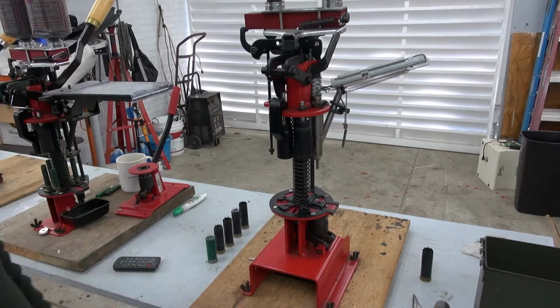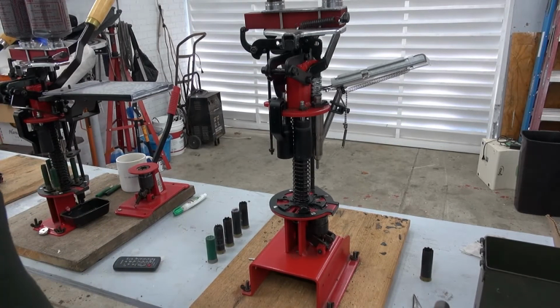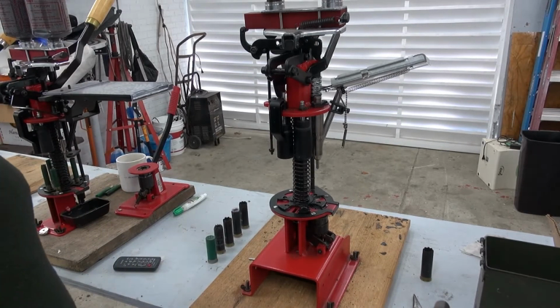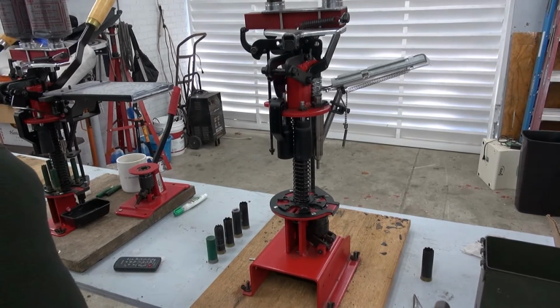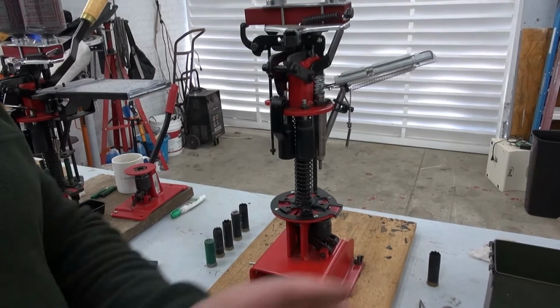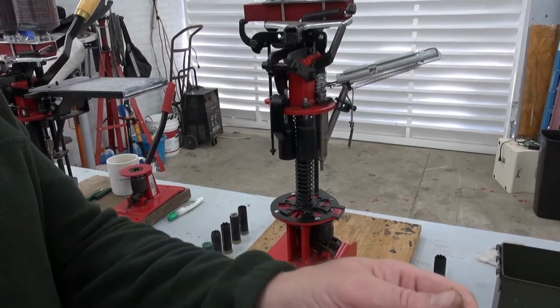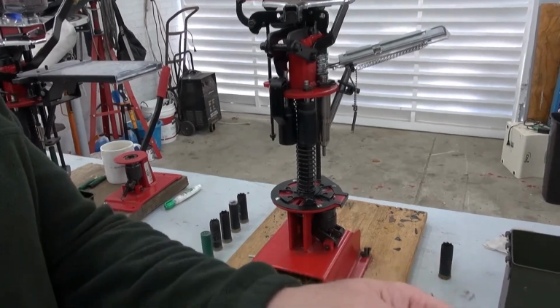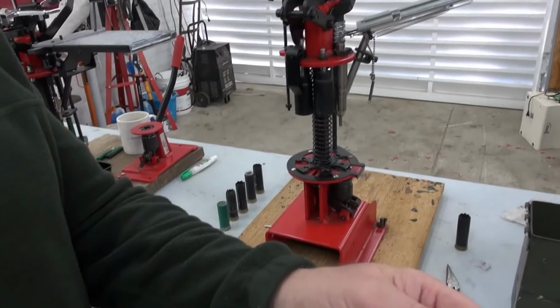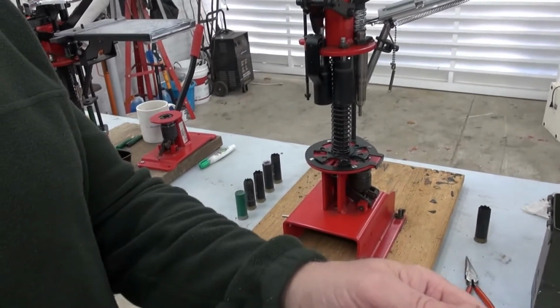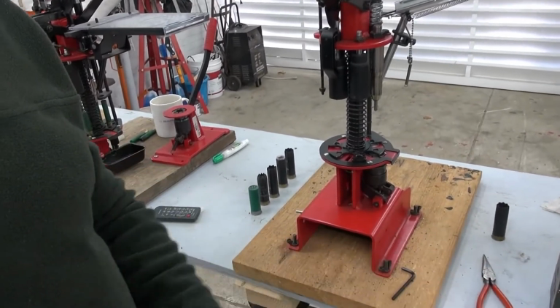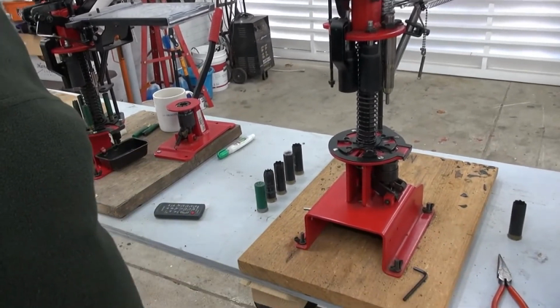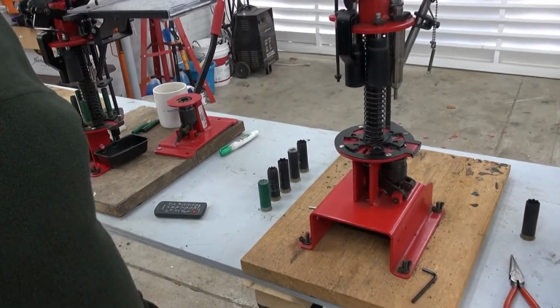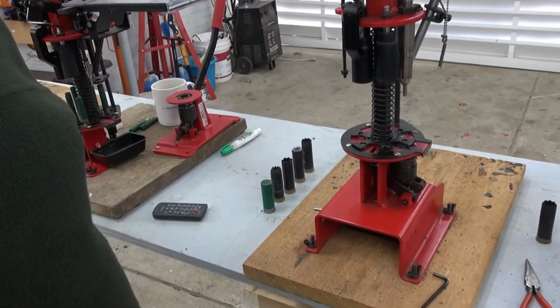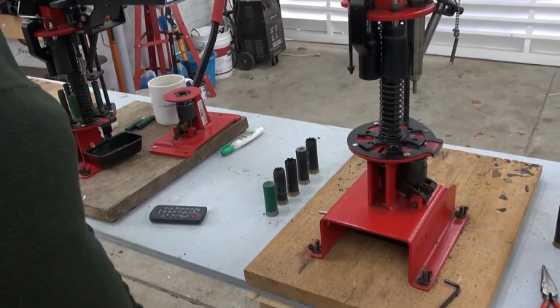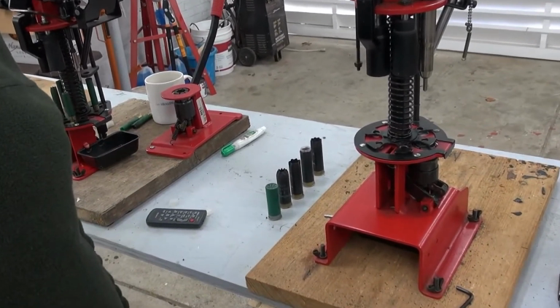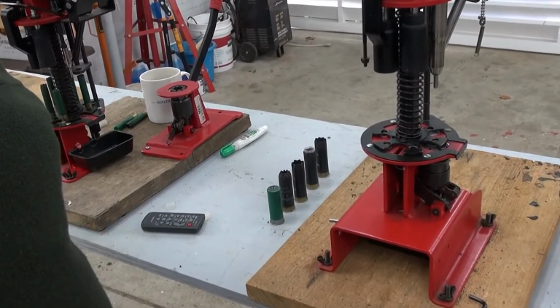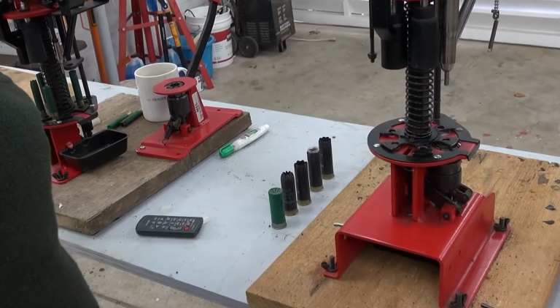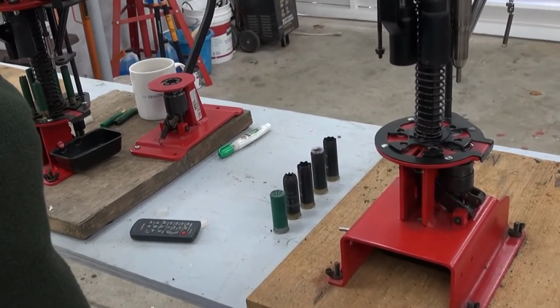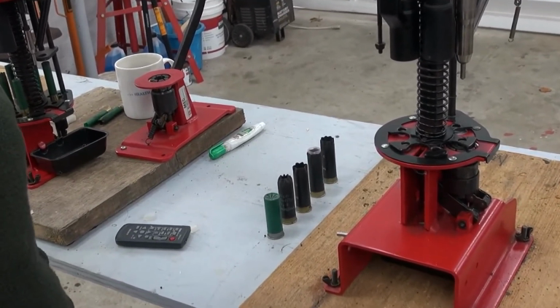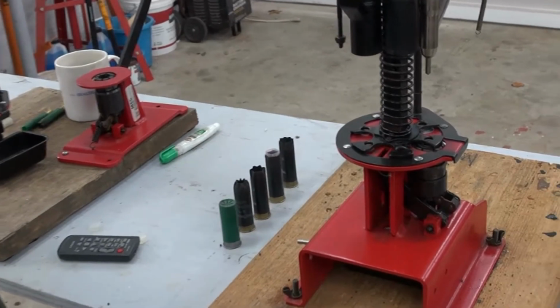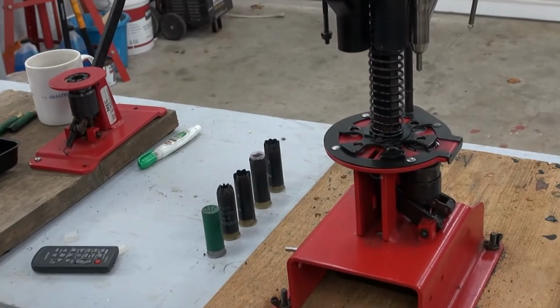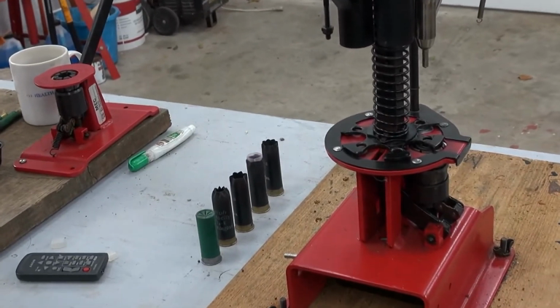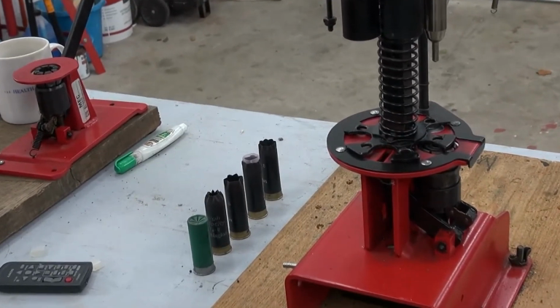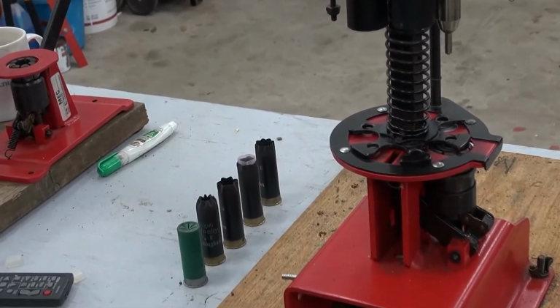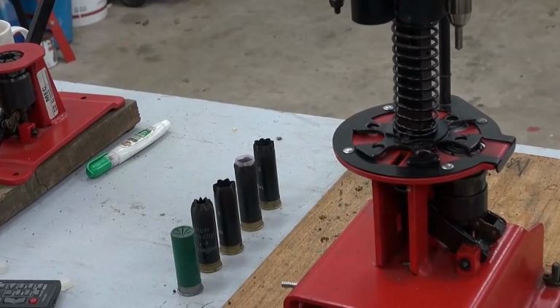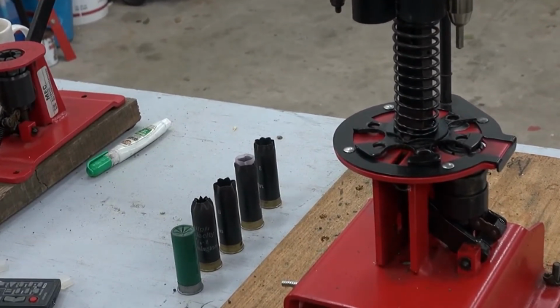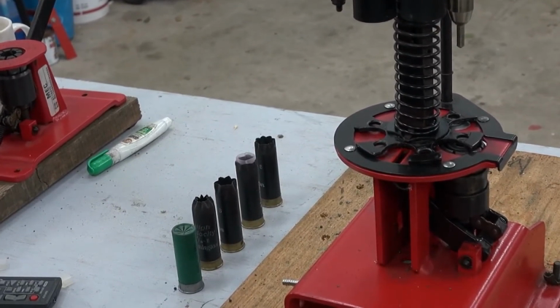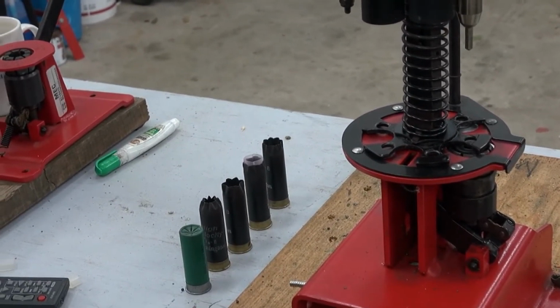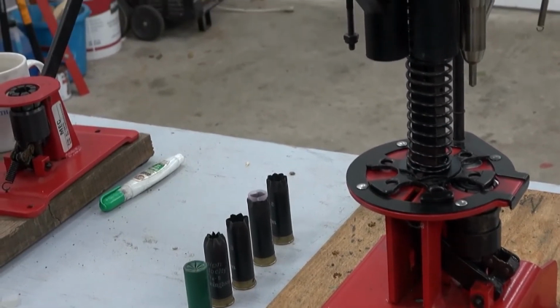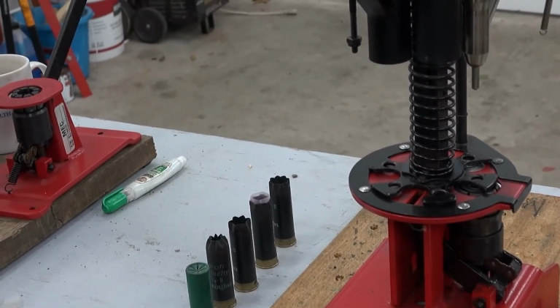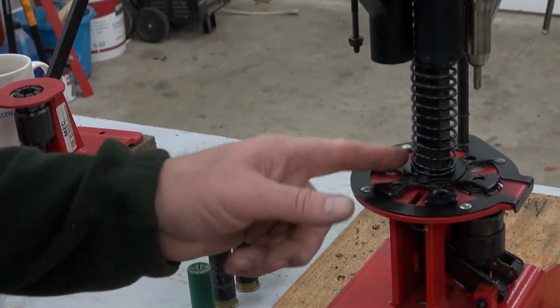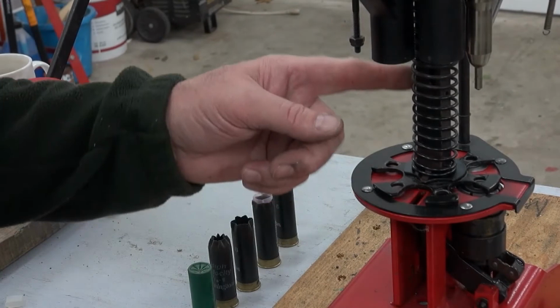I walked around to the back of the machine and I'll show you what goes on back here when you have an issue you want to correct. We're looking at the back of the machine — this is the spring.